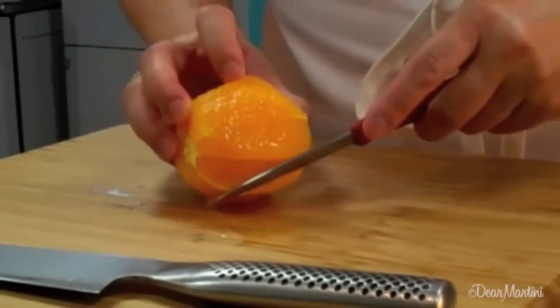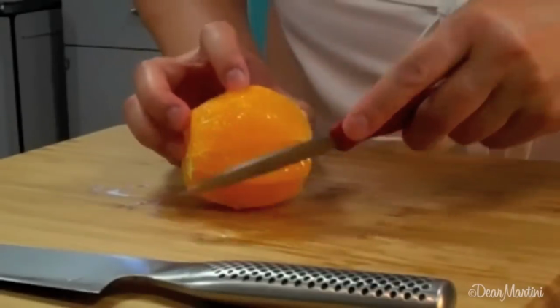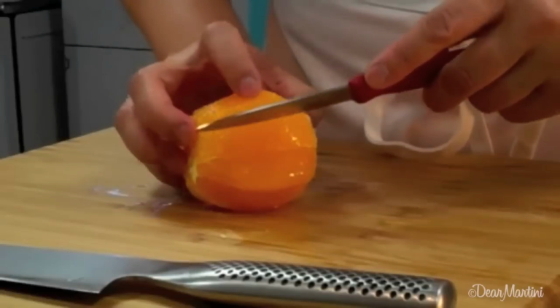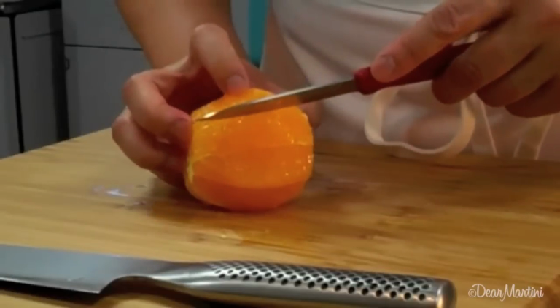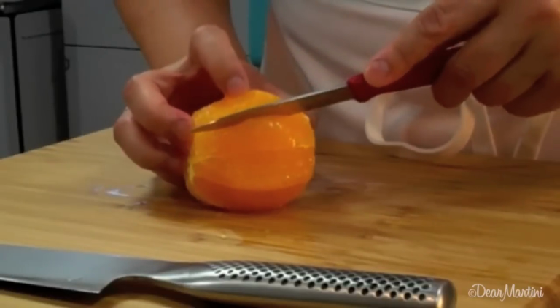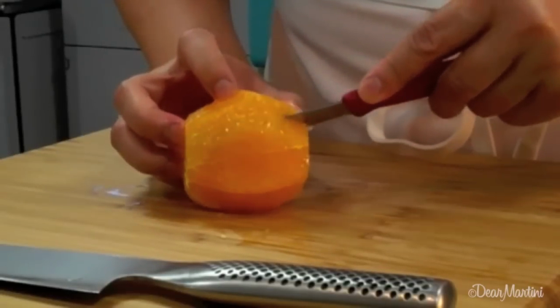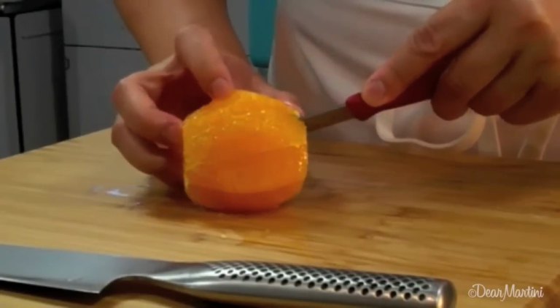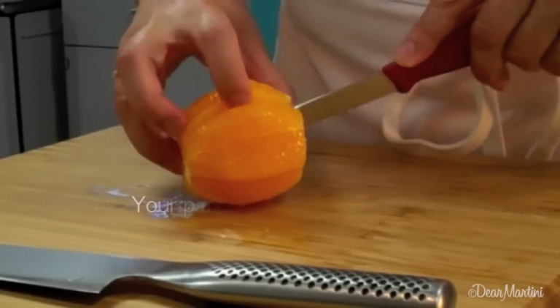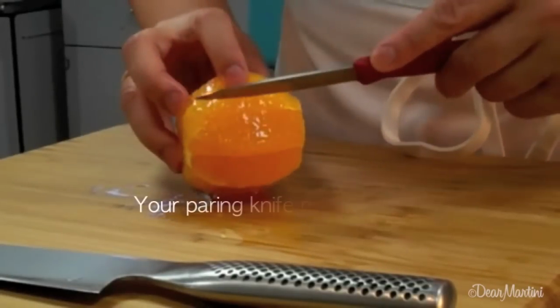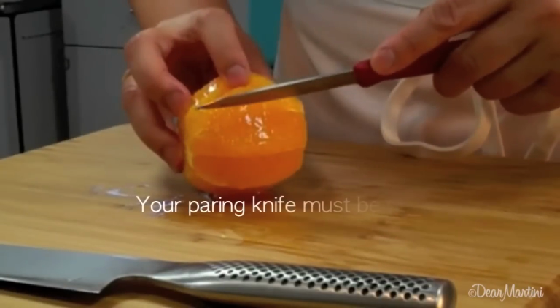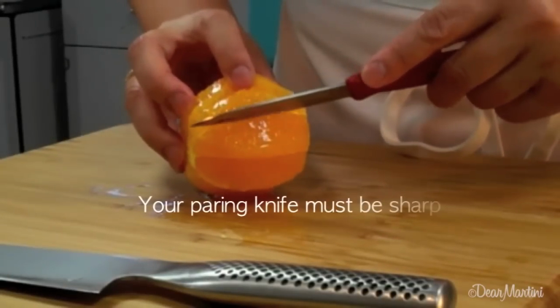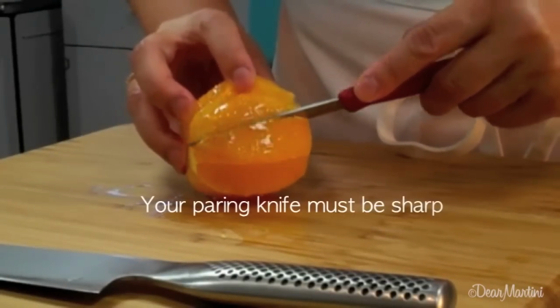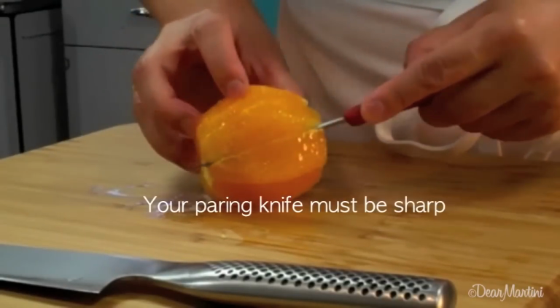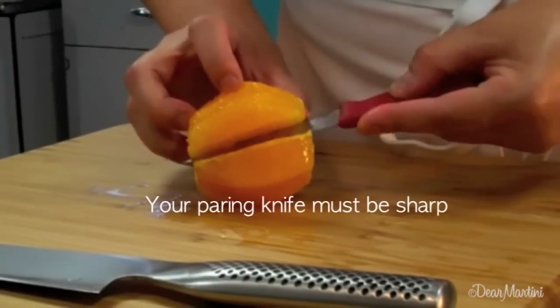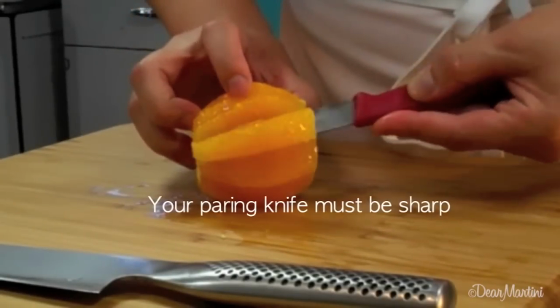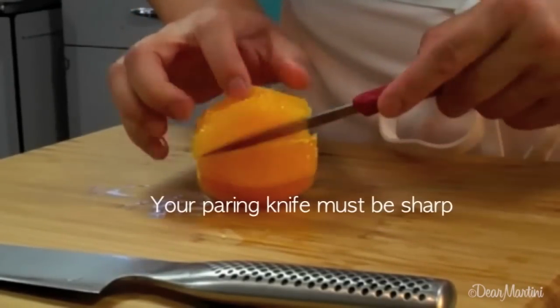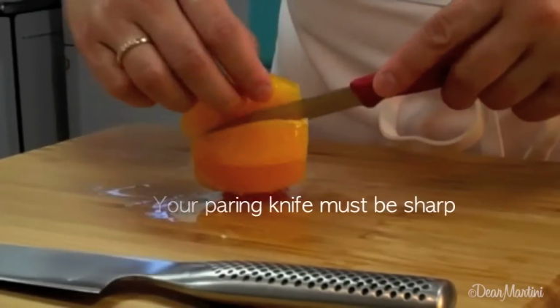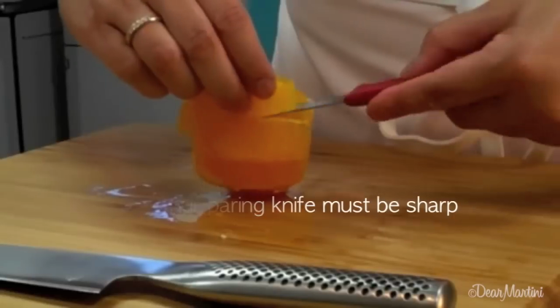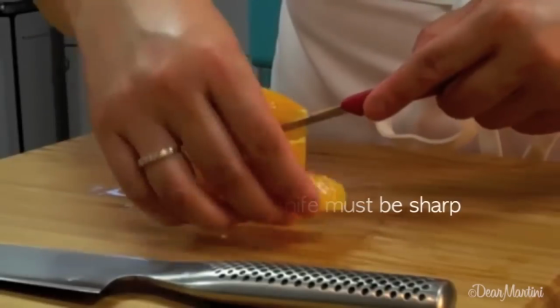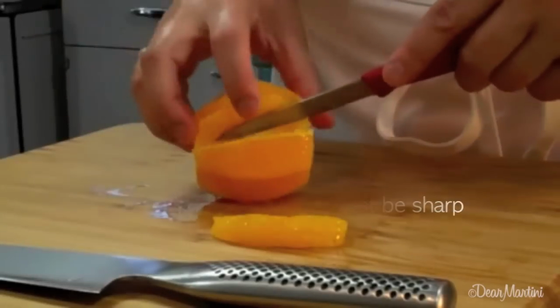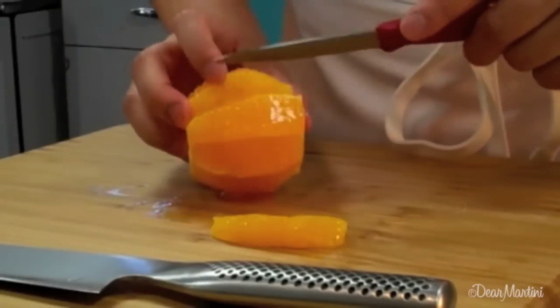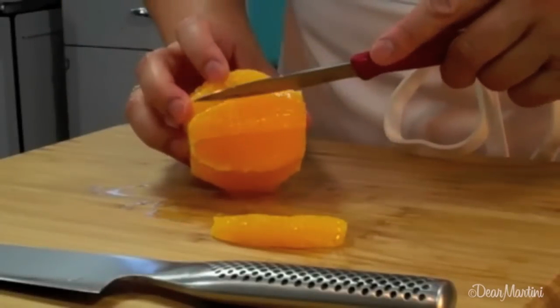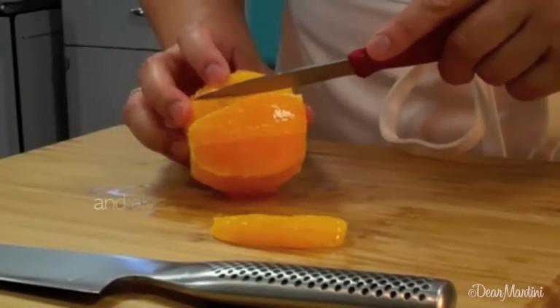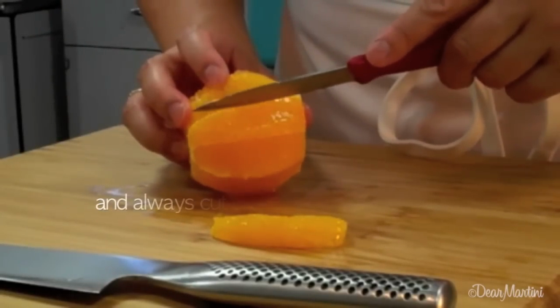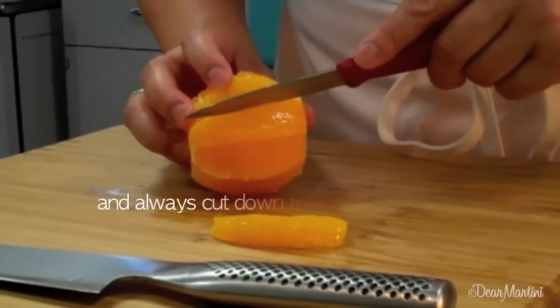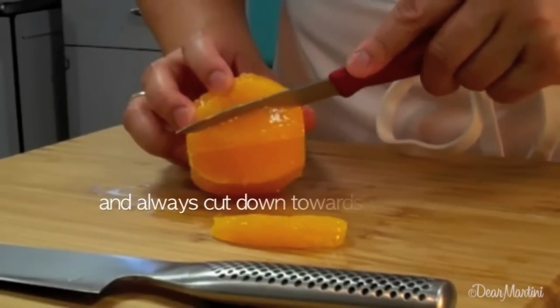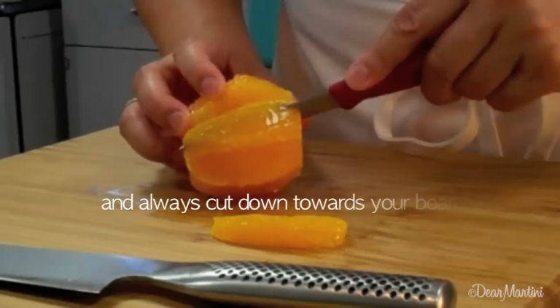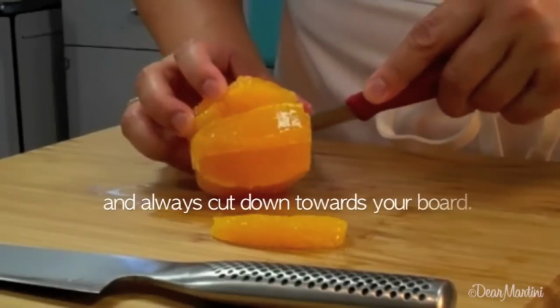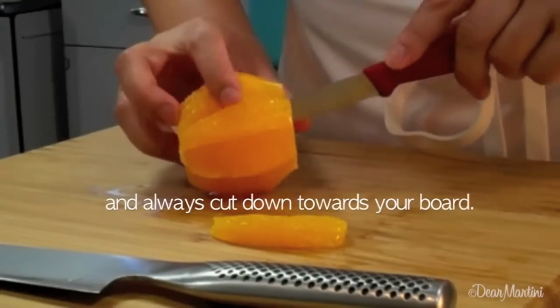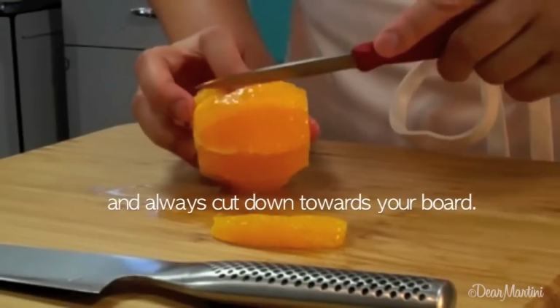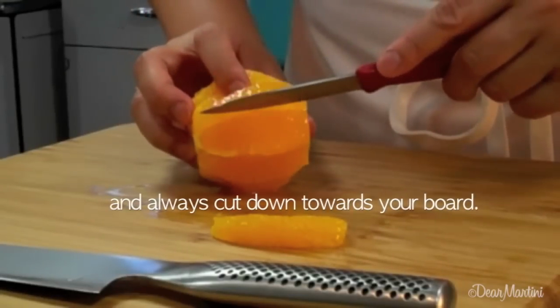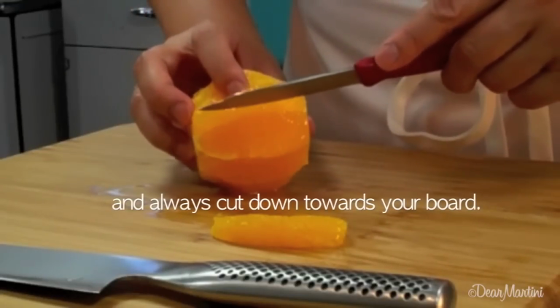Switch to your paring knife. Slide the knife right next to the membrane down one side of a segment and then the opposite side. Your goal is a segment of orange minus the membrane and any seeds.